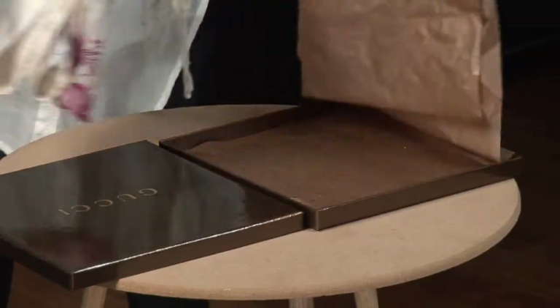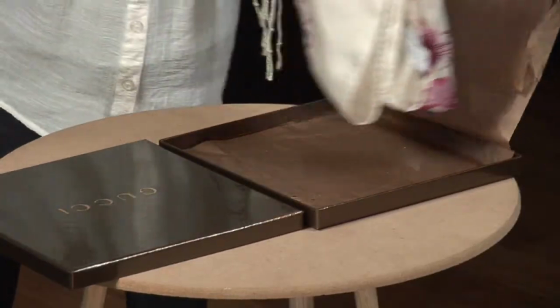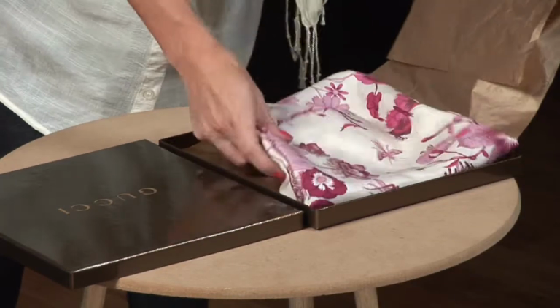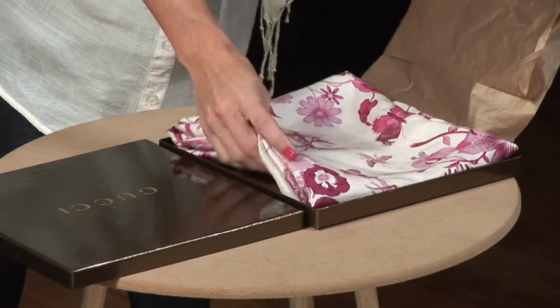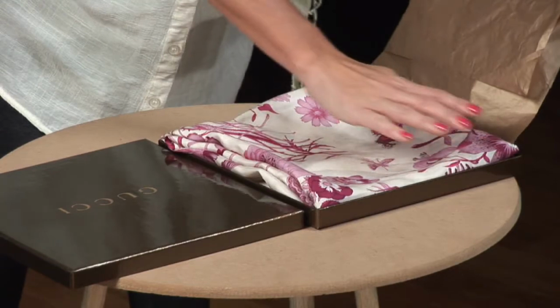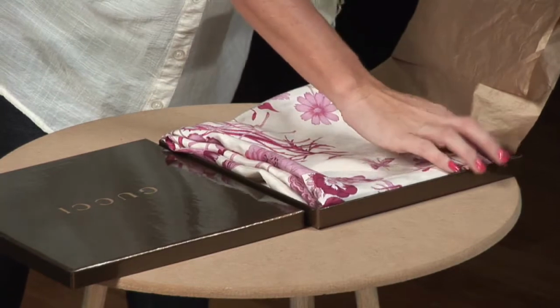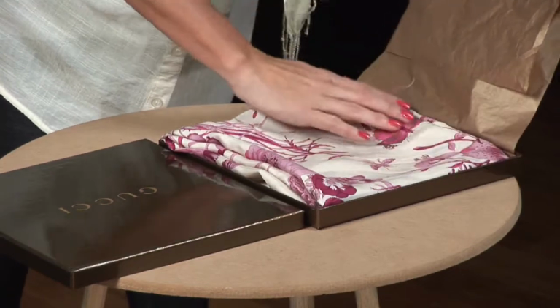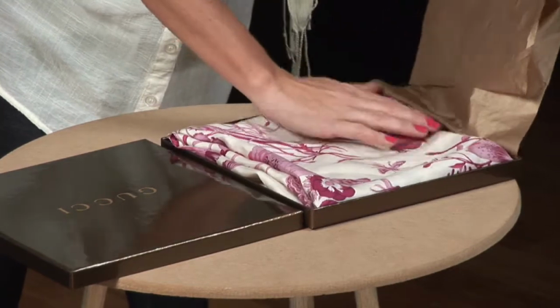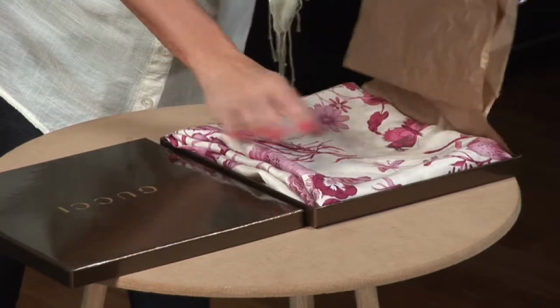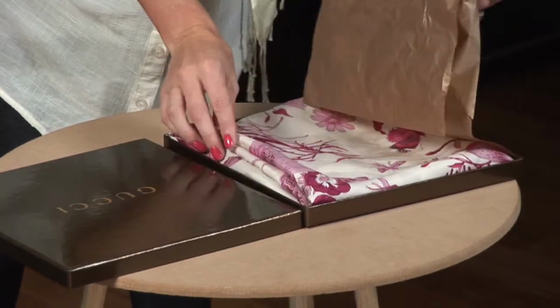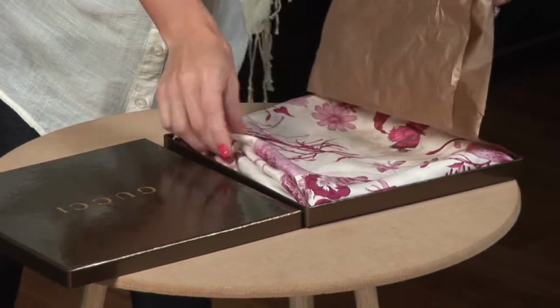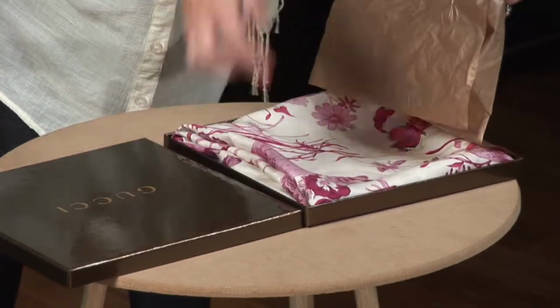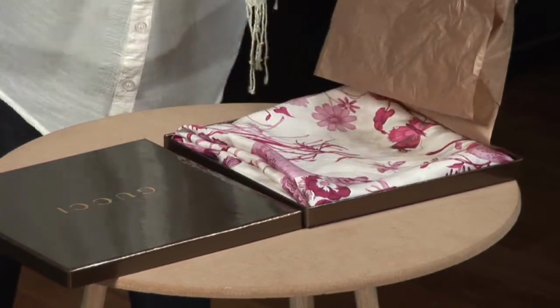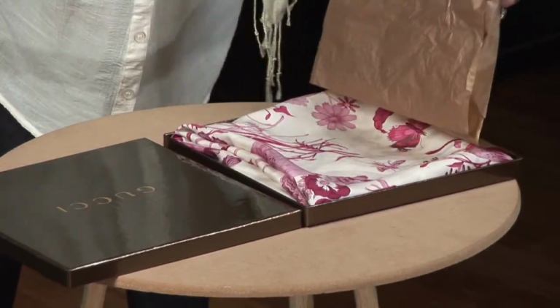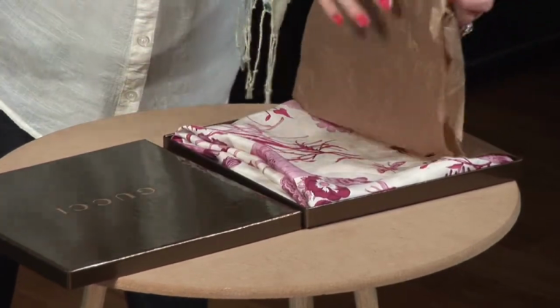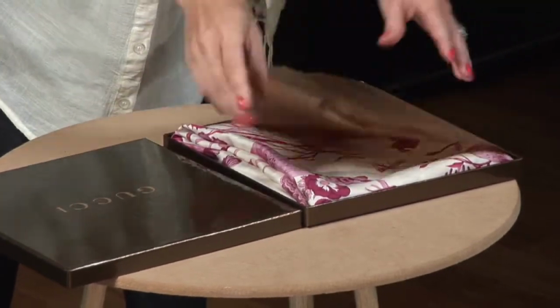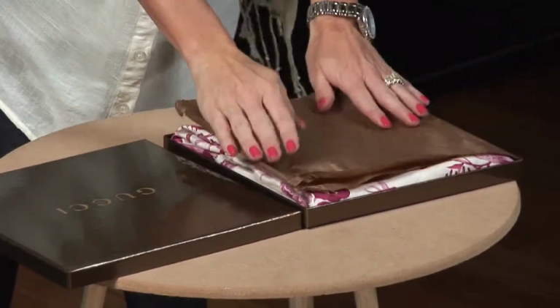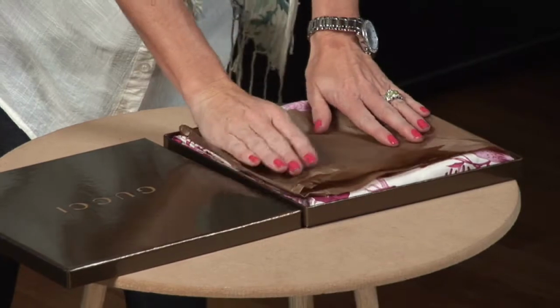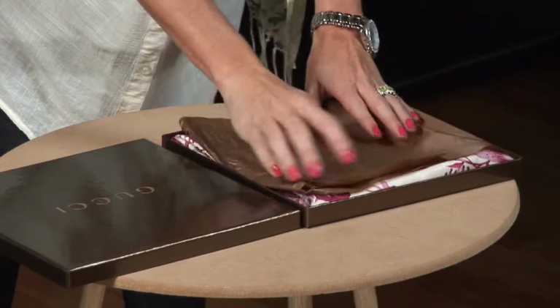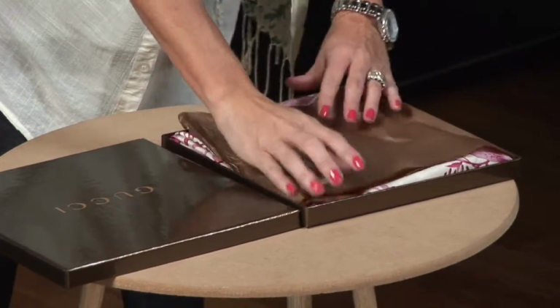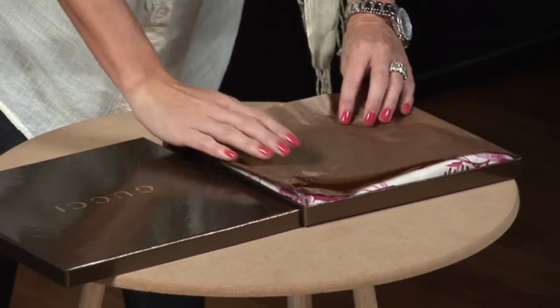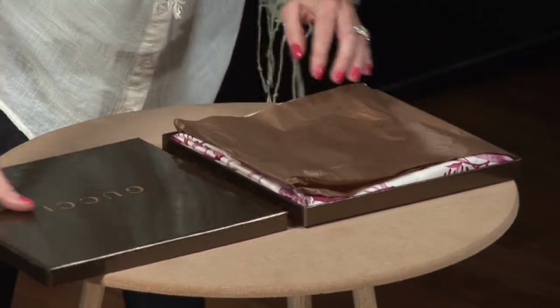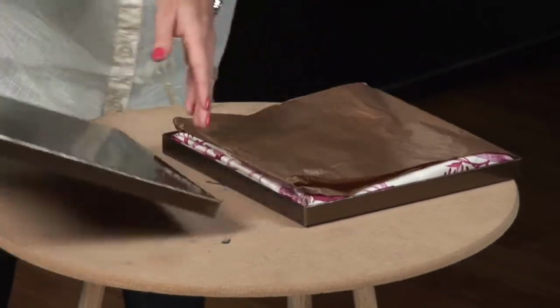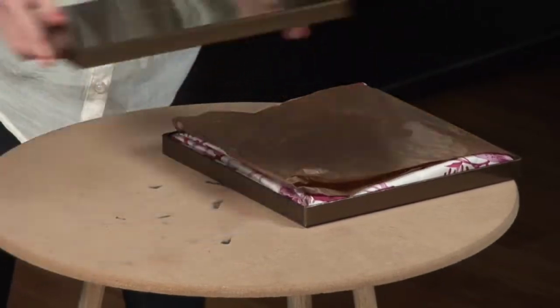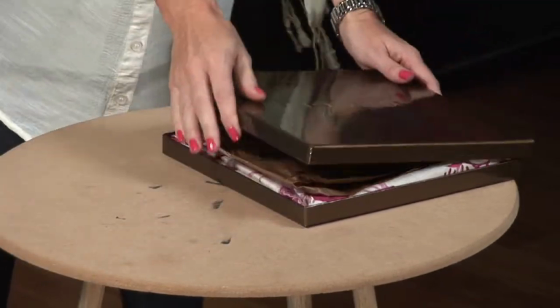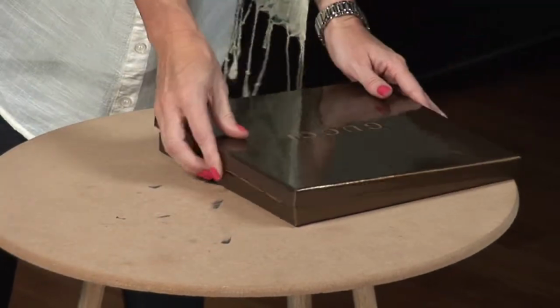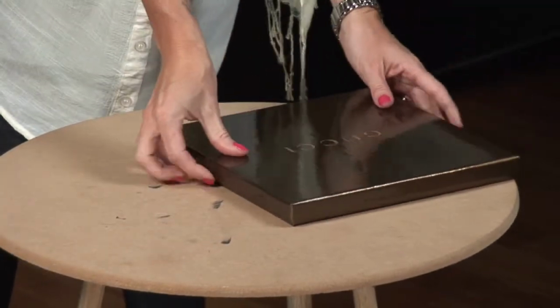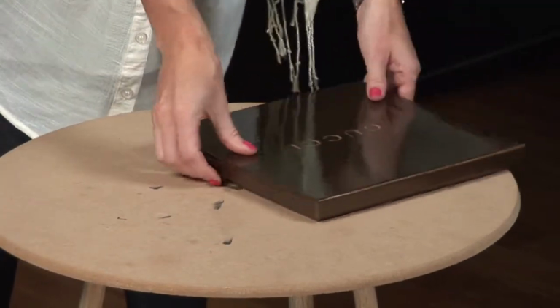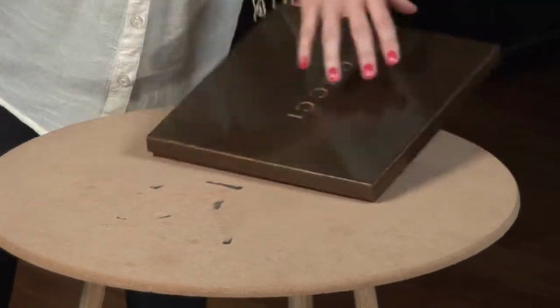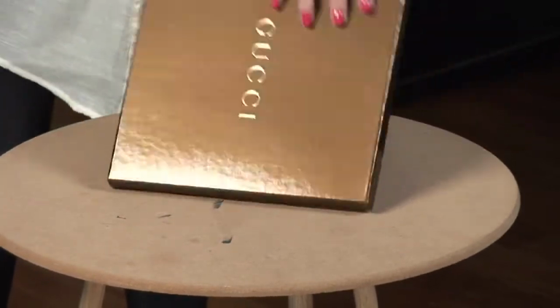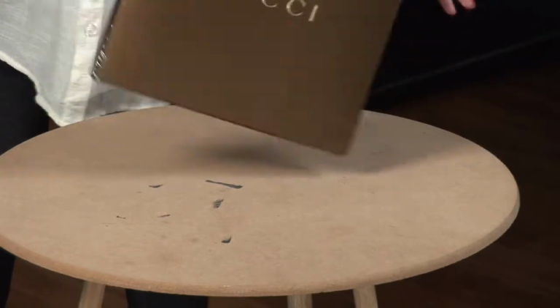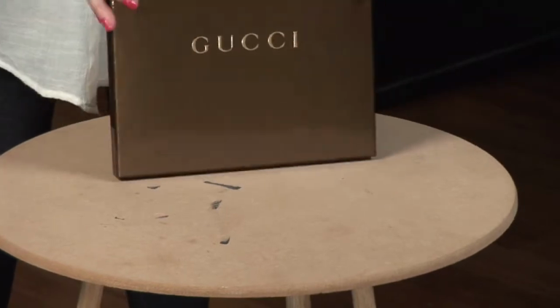Lay the scarf gently inside the box, keeping all edges away. Secure with tissue paper, replace the lid, and it's ready for storage.